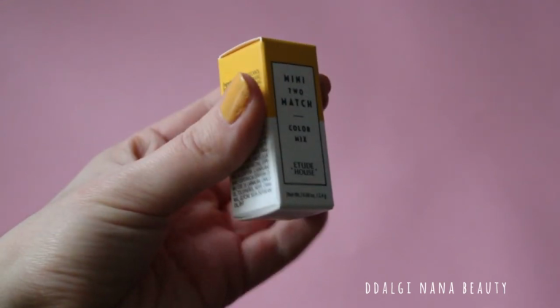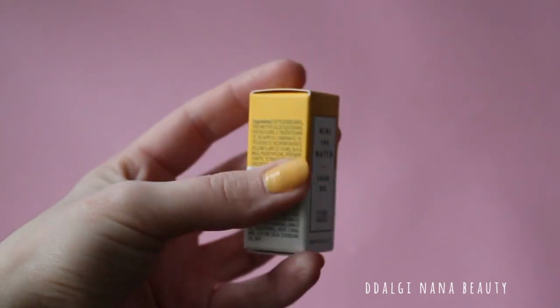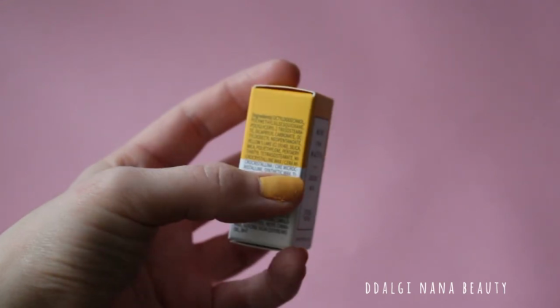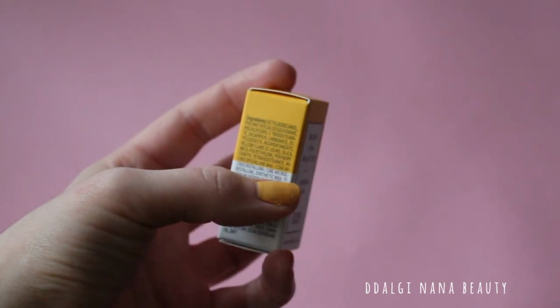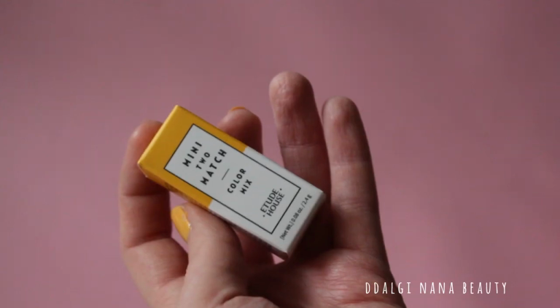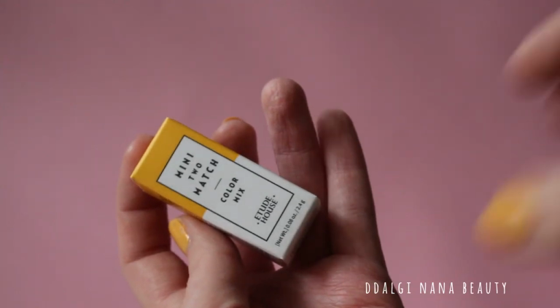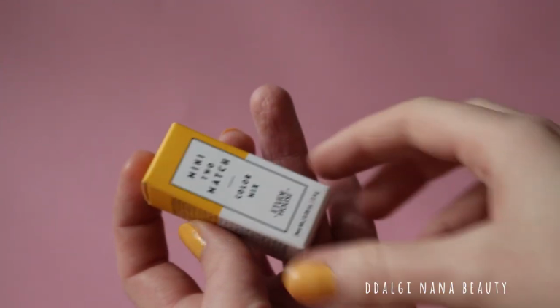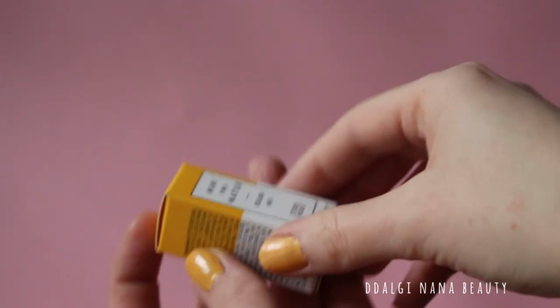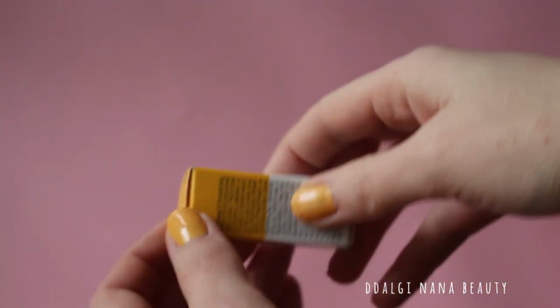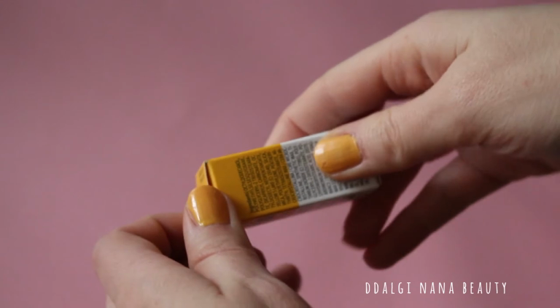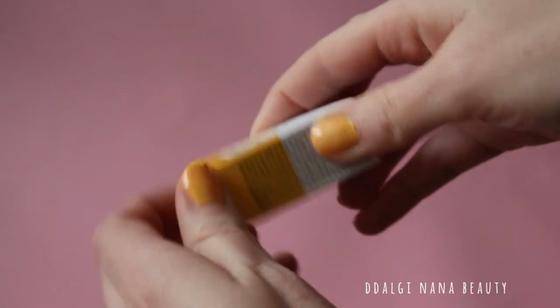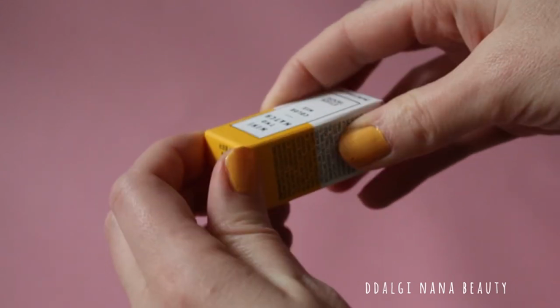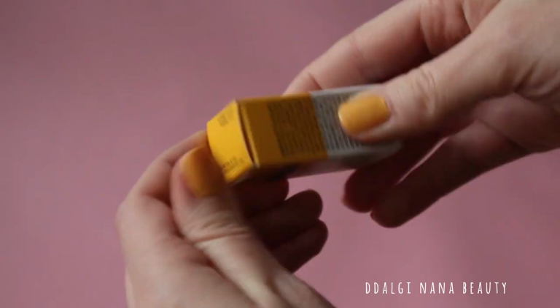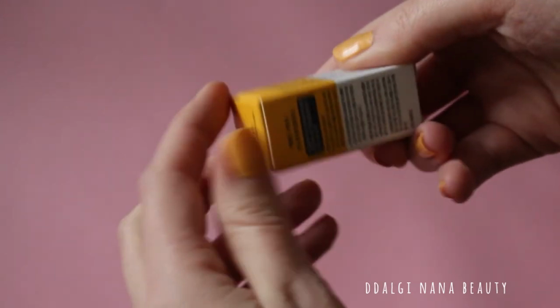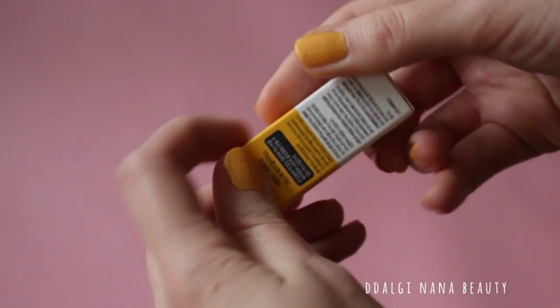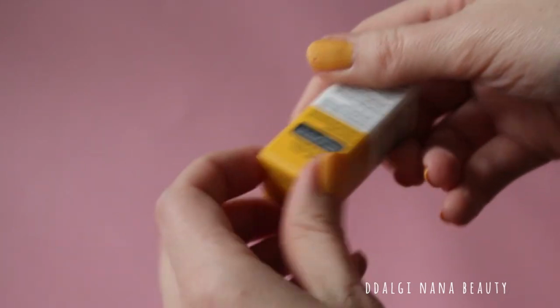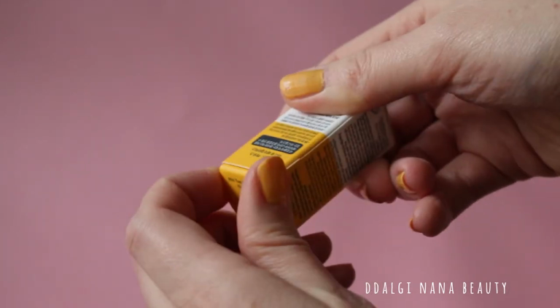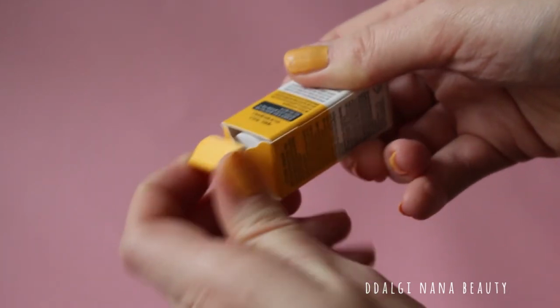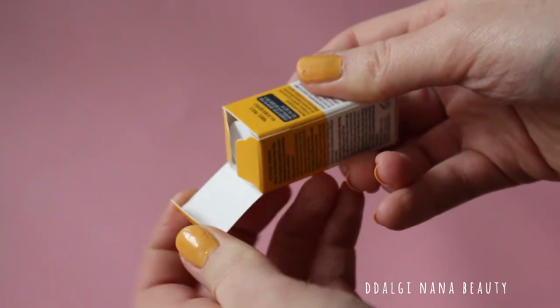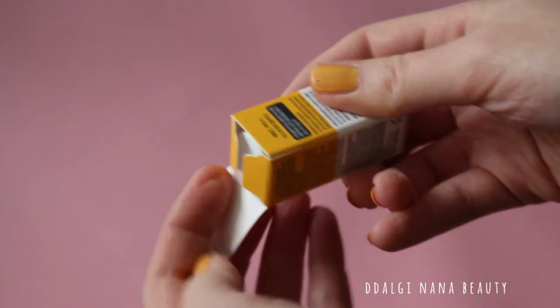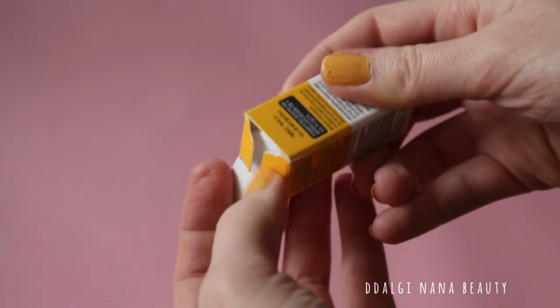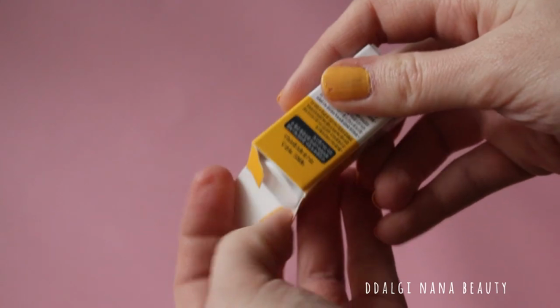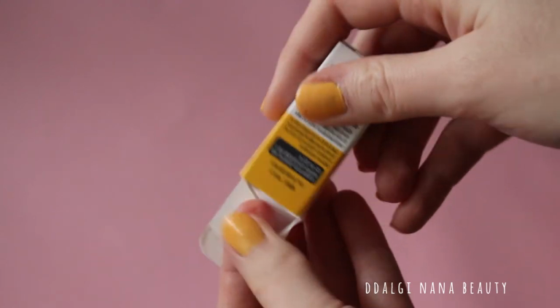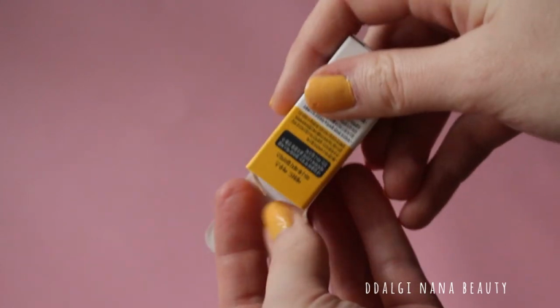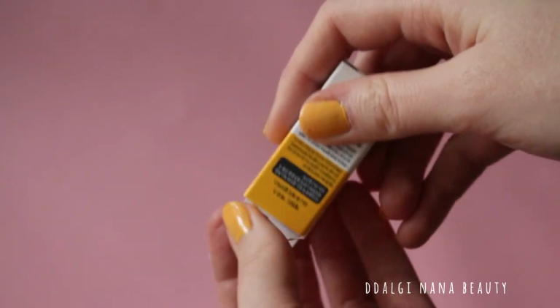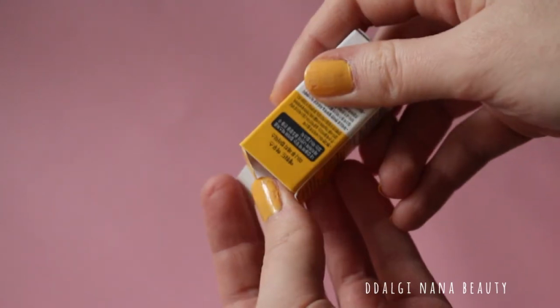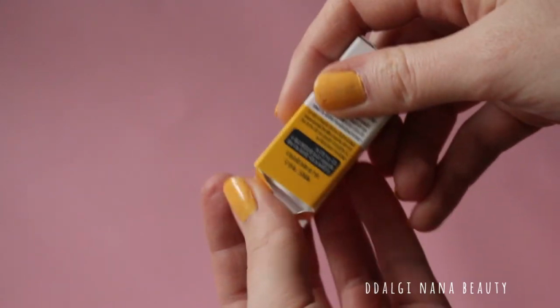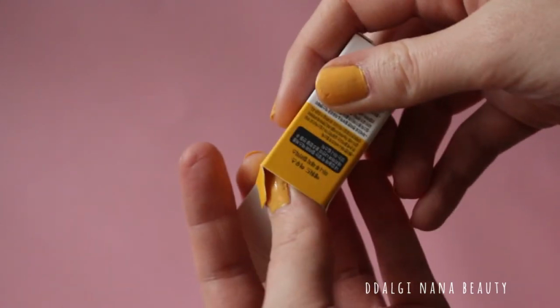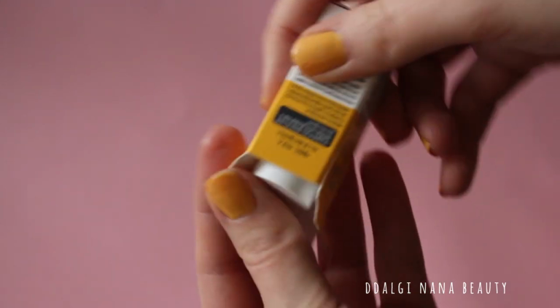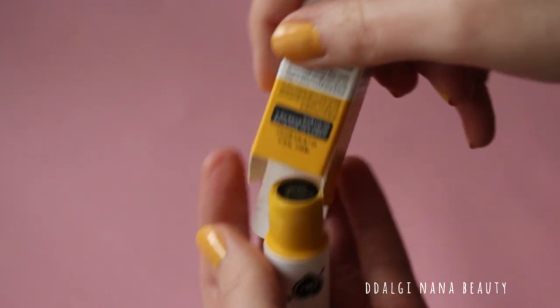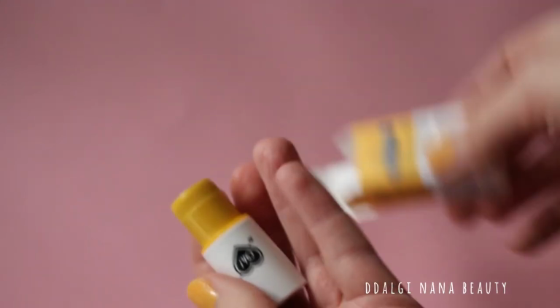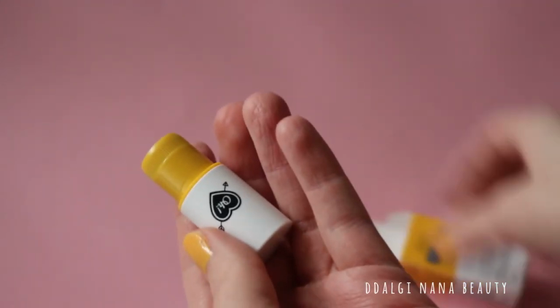The size of the lipsticks is so tiny. After unboxing, you can see each lipstick's color on the bottom, but all the lids of all shades are in white with some drawing.